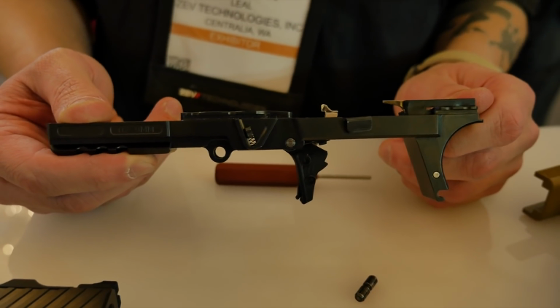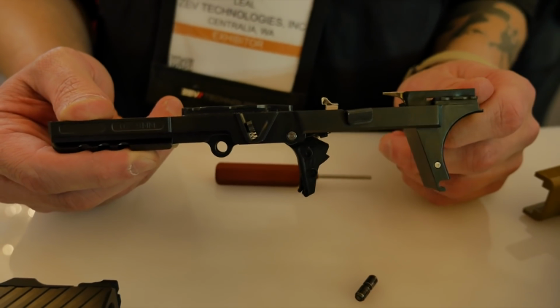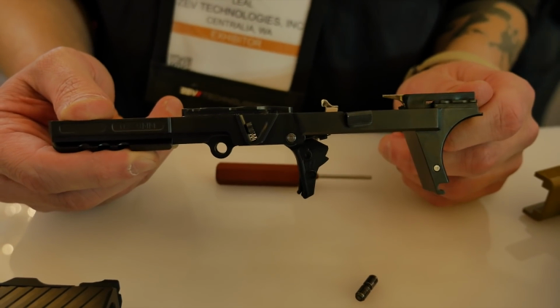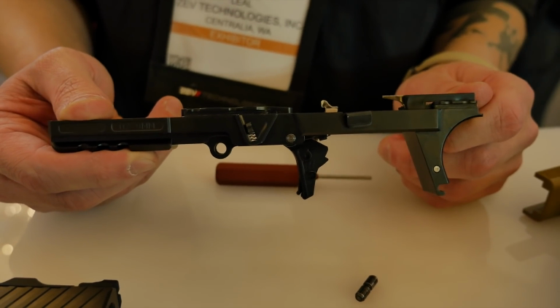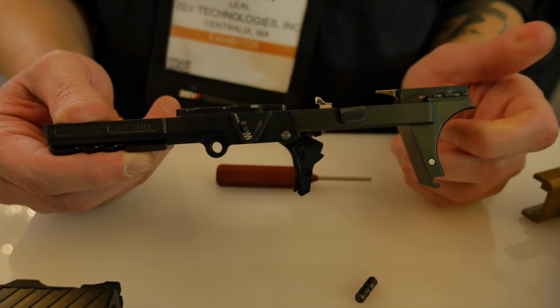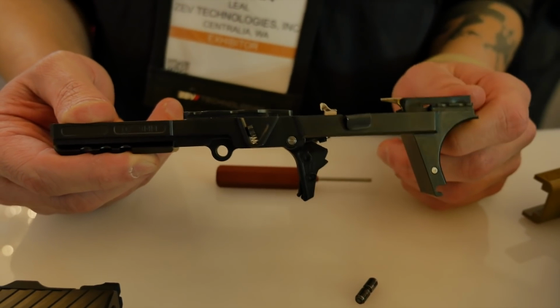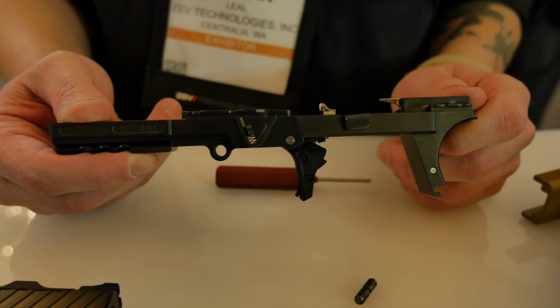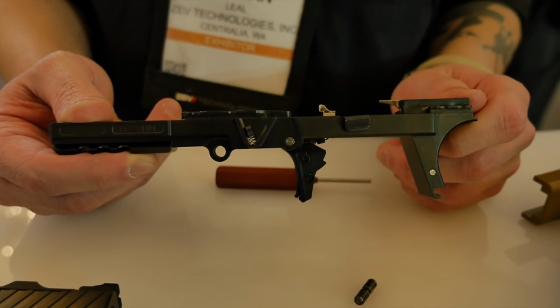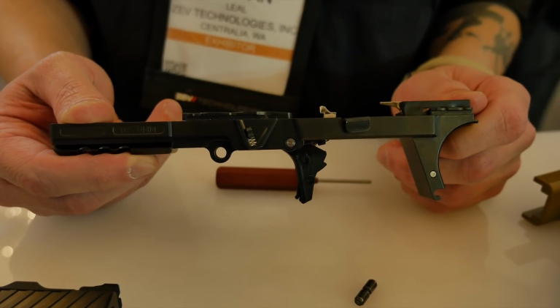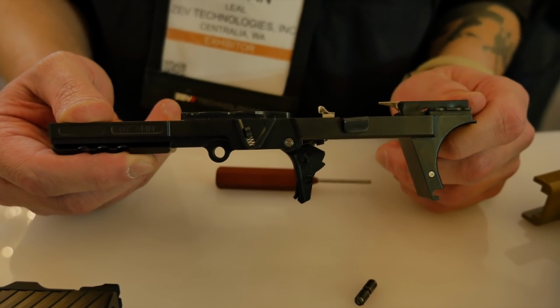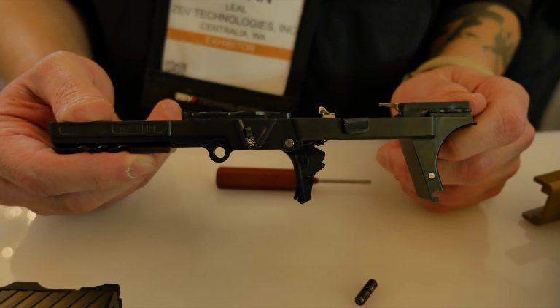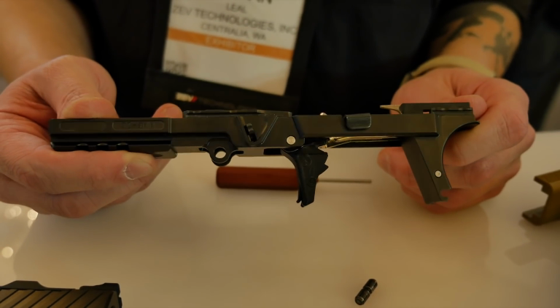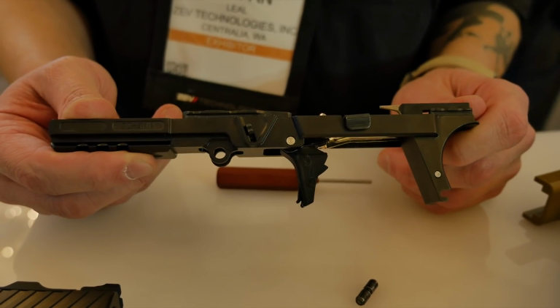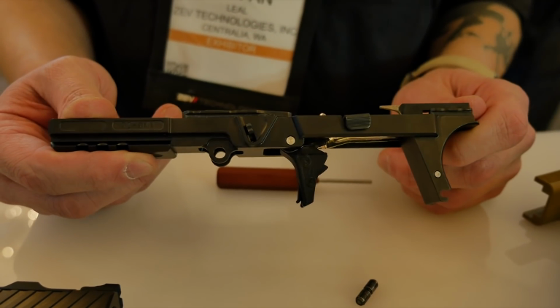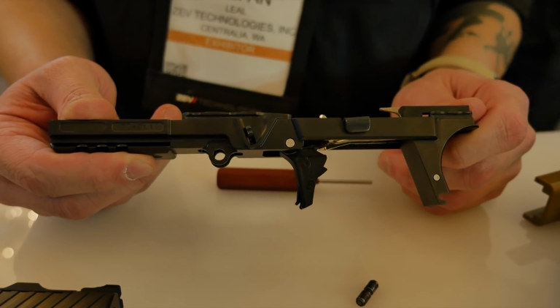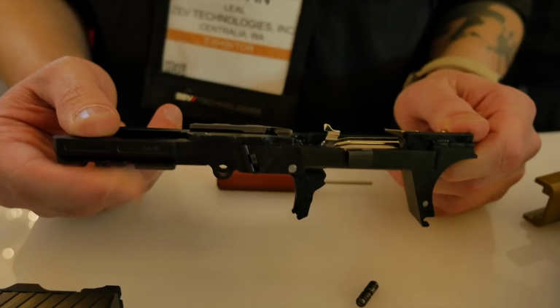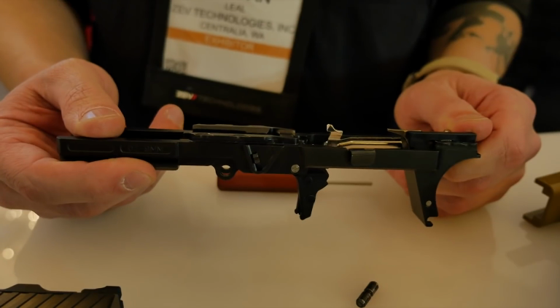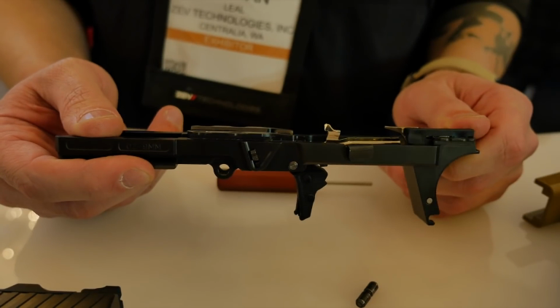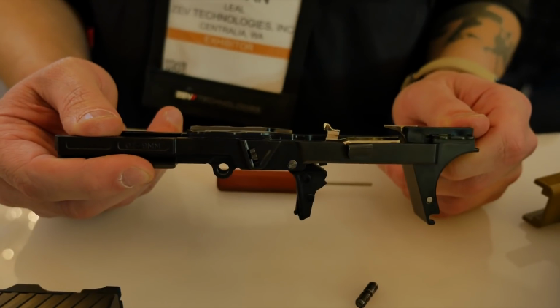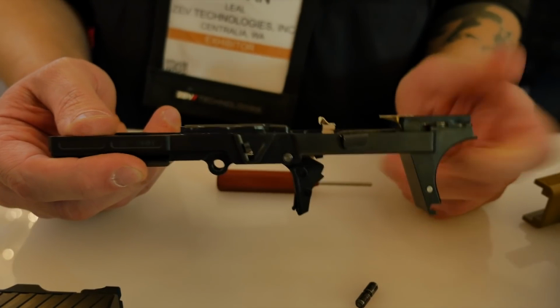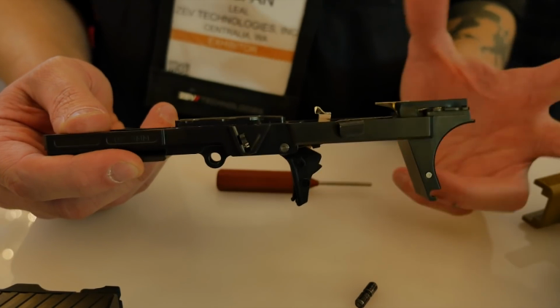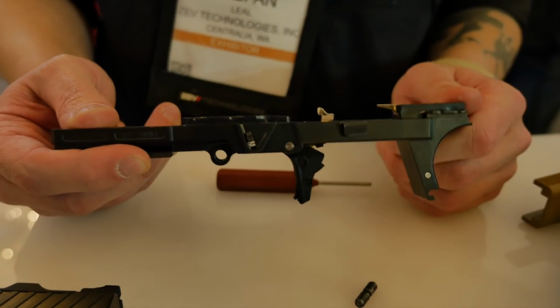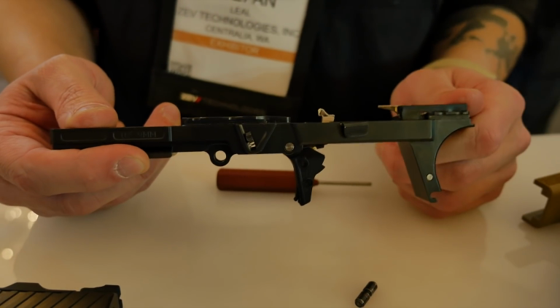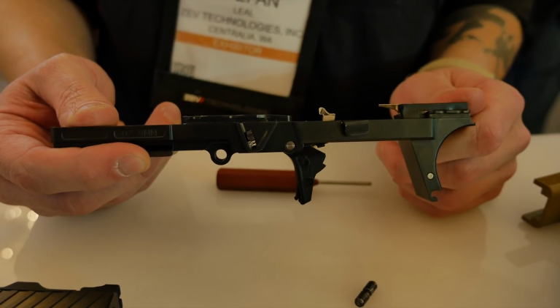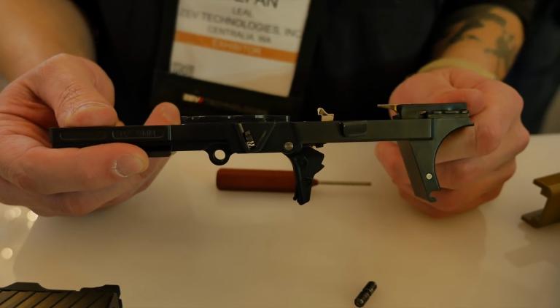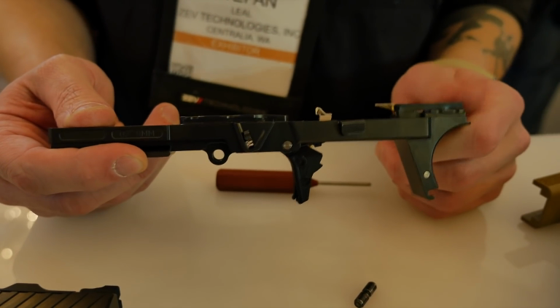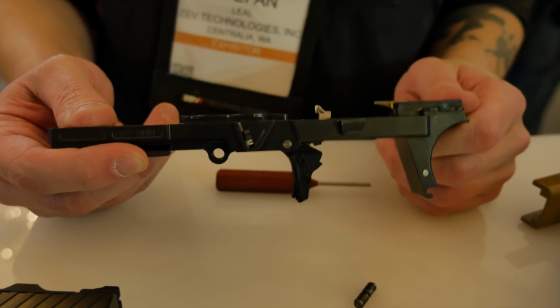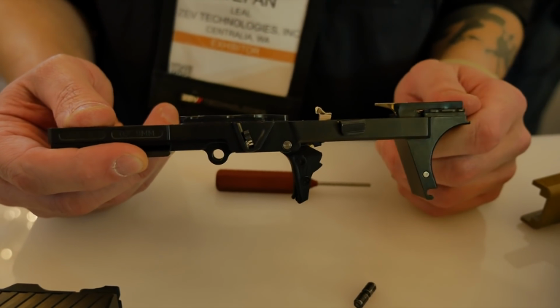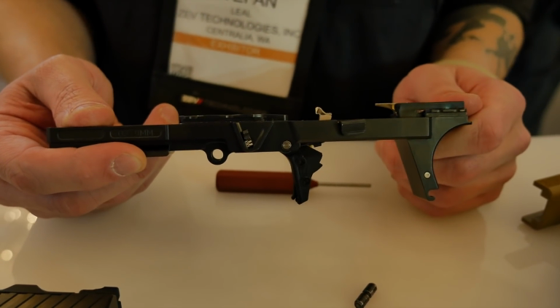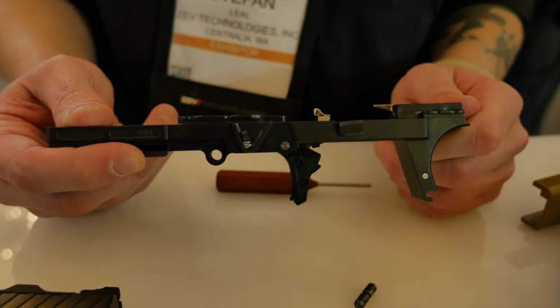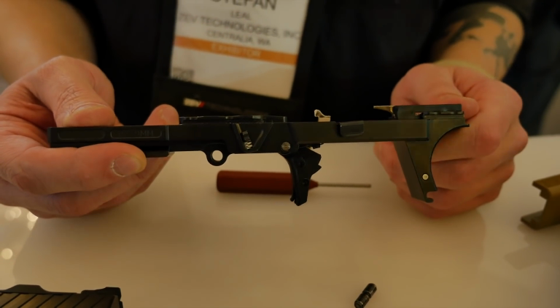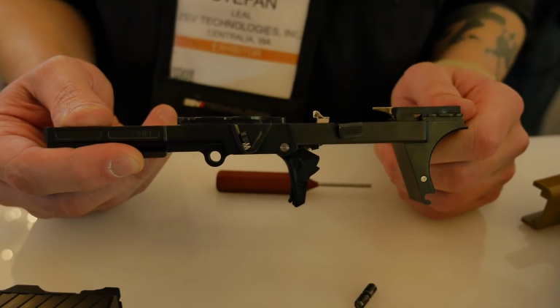It's going to lower the recoil, less vibration, and the trigger pins are going to last a lot longer — essentially going to double the life of the trigger pins.